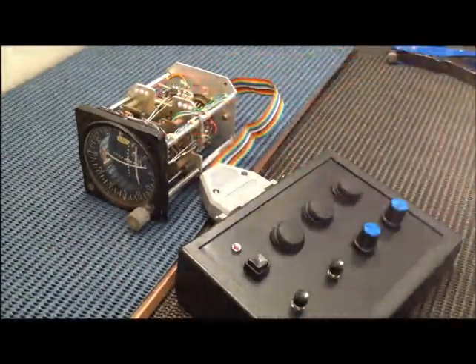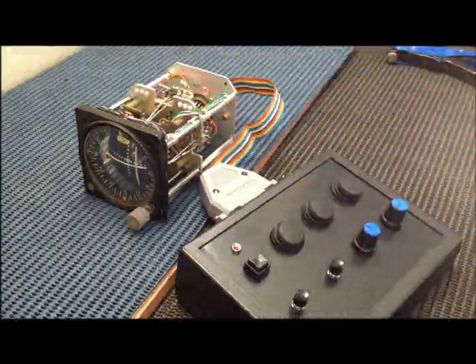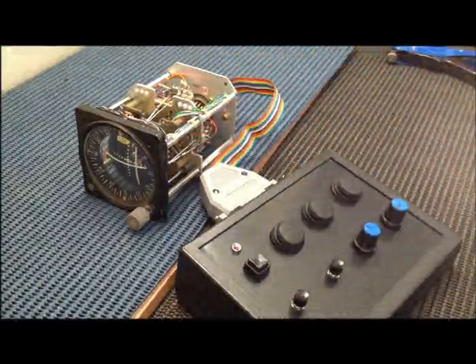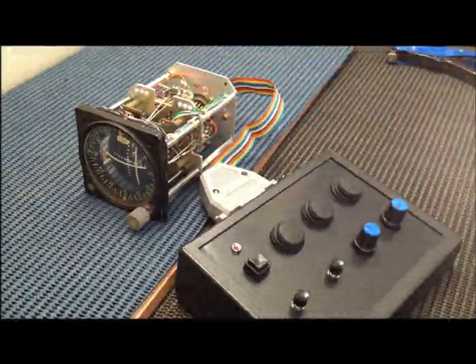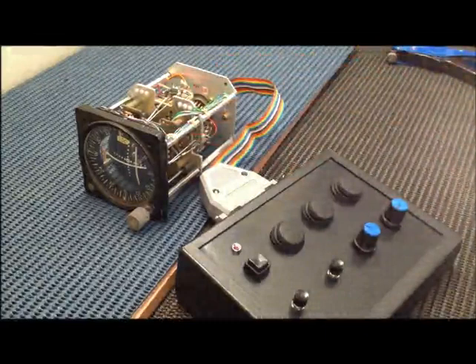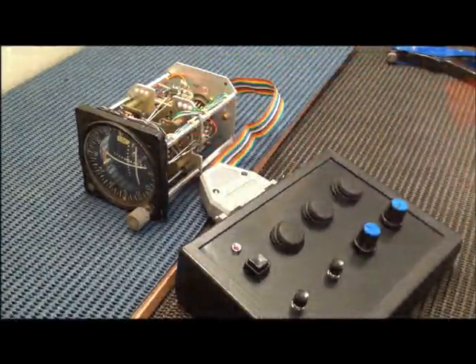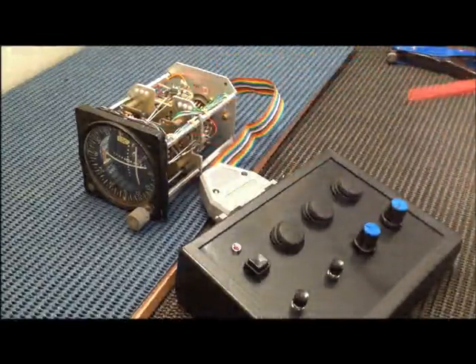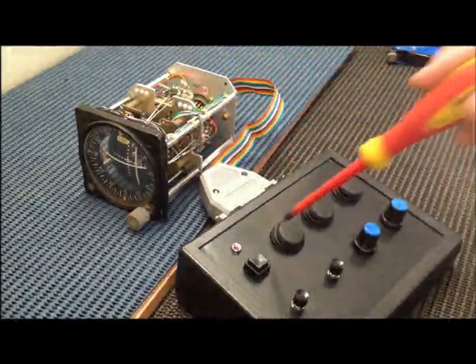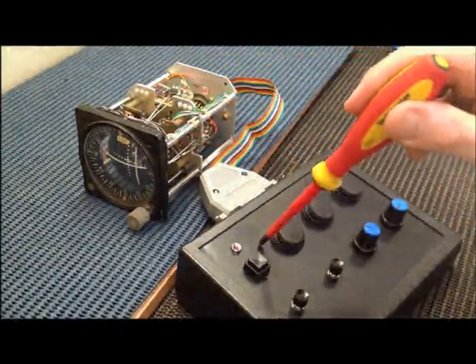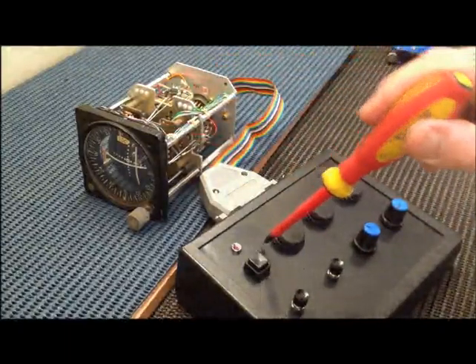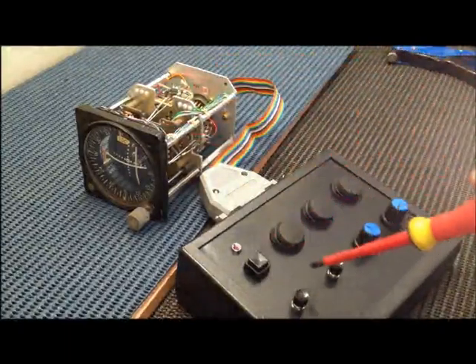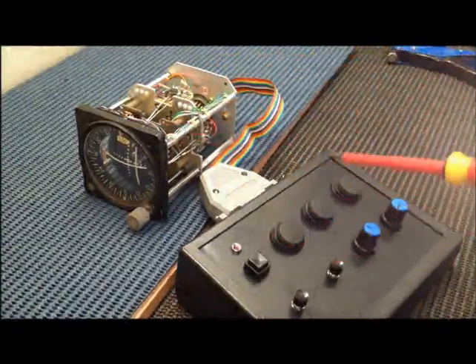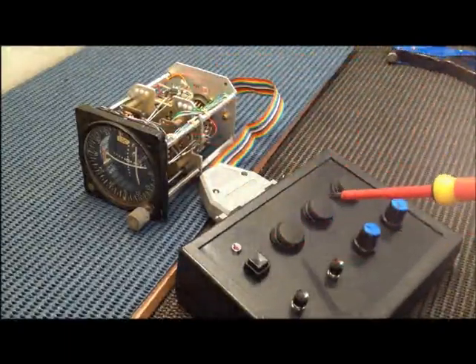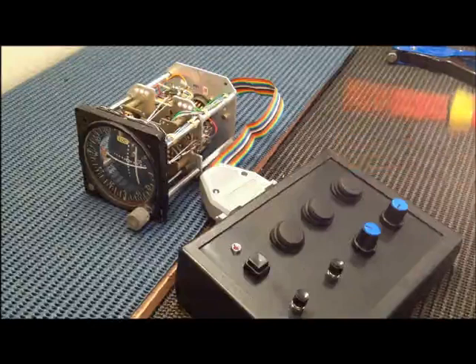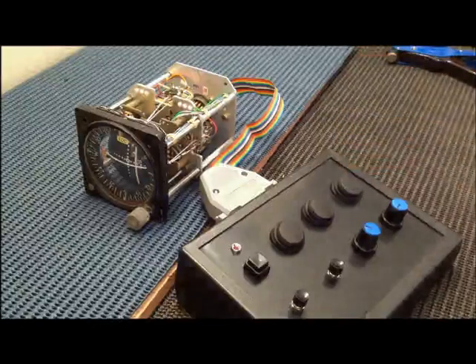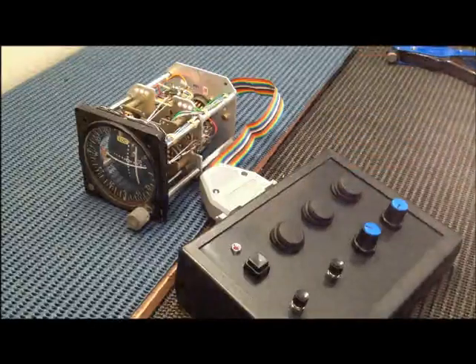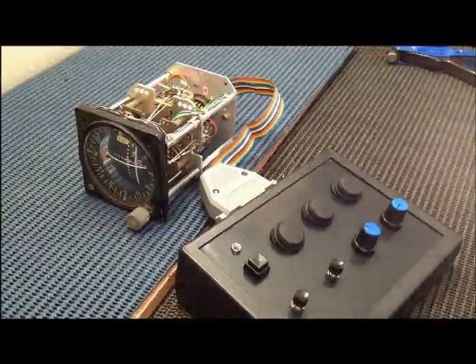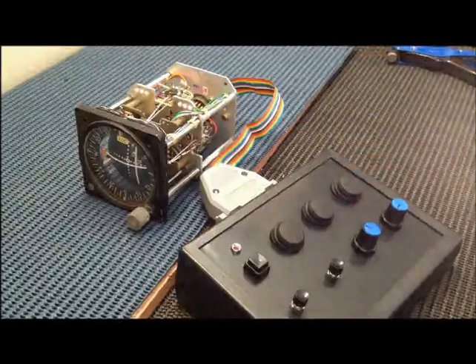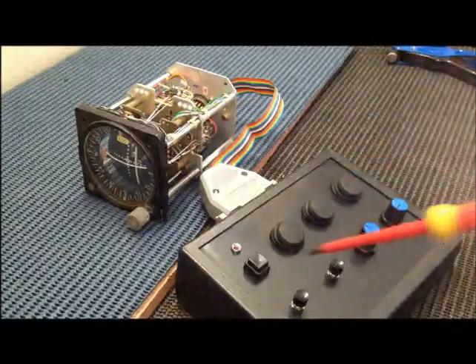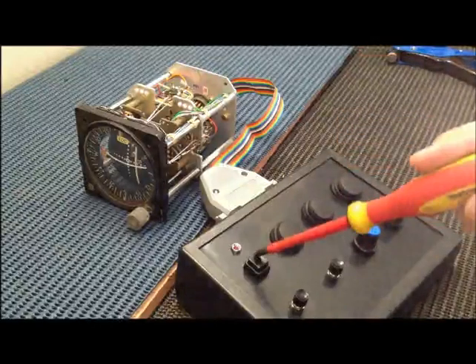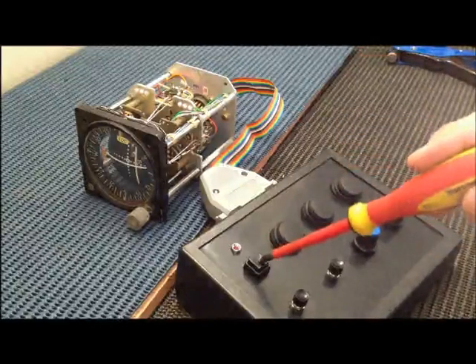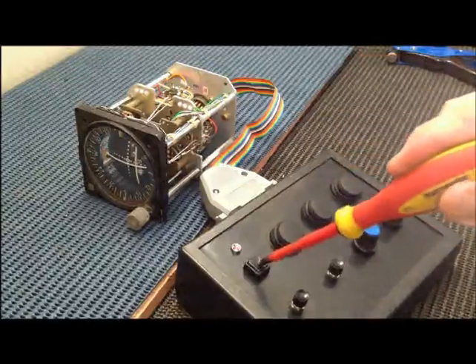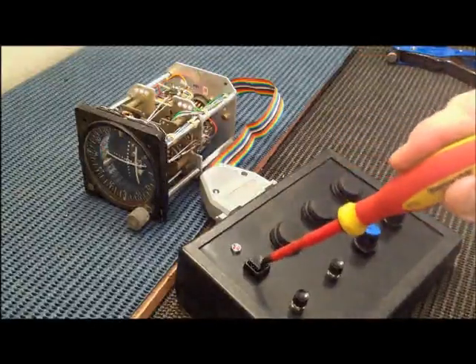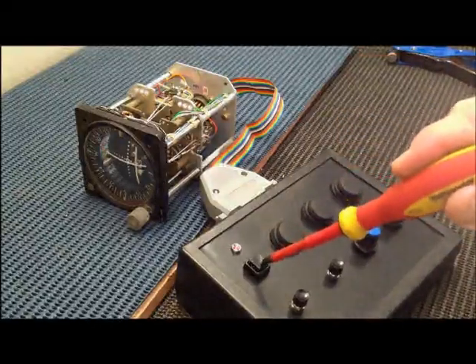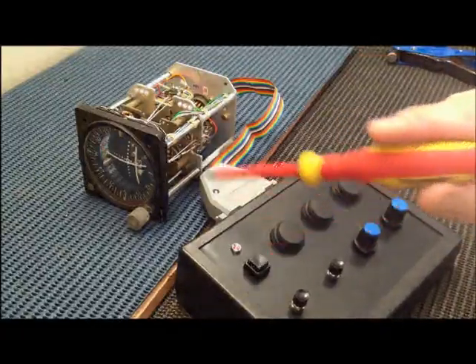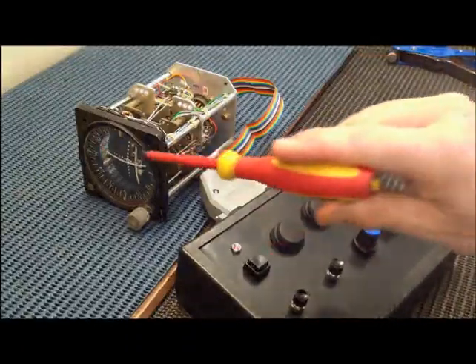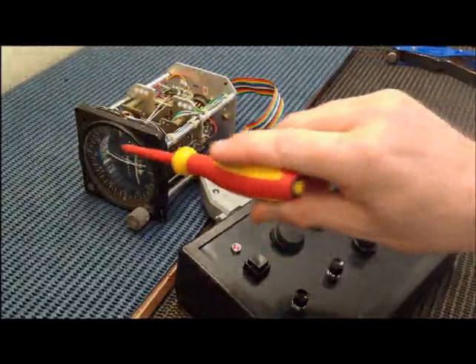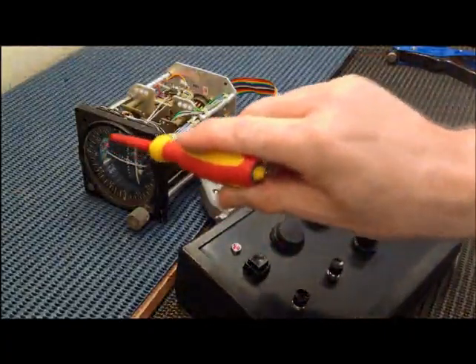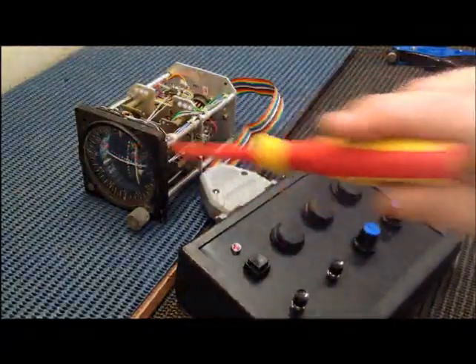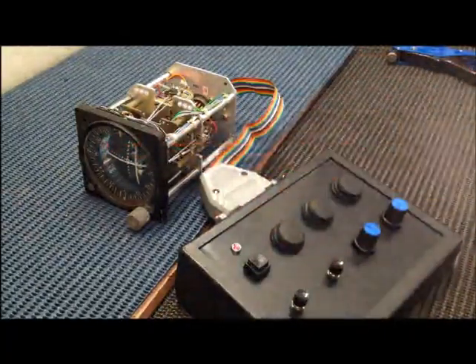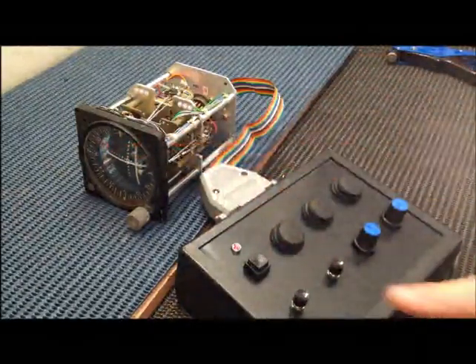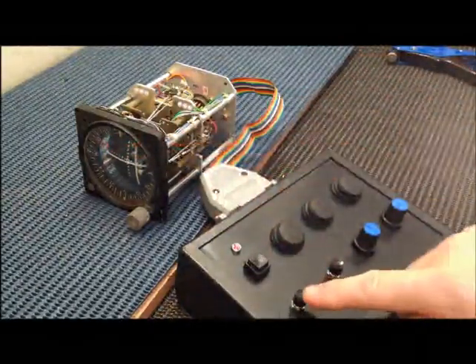I've taken an old VOR/ILS and I've taken the back off, built a small control box with a few switches and a few batteries. If I turn that on now, all of a sudden the flags have disappeared — the localizer flag and the glide slope flag.